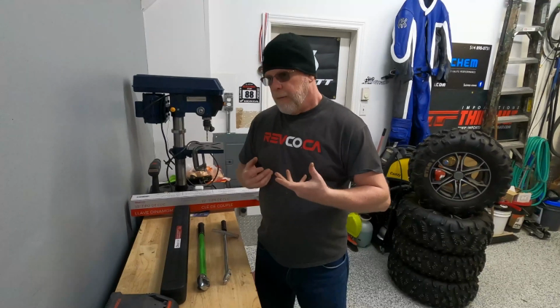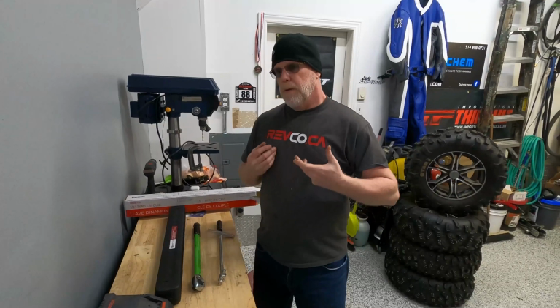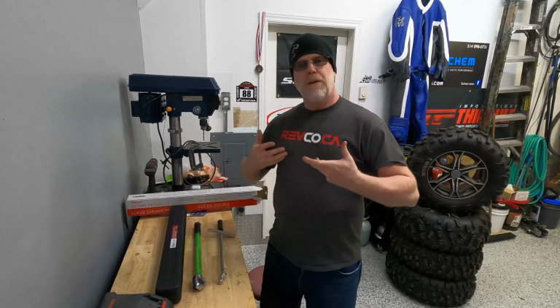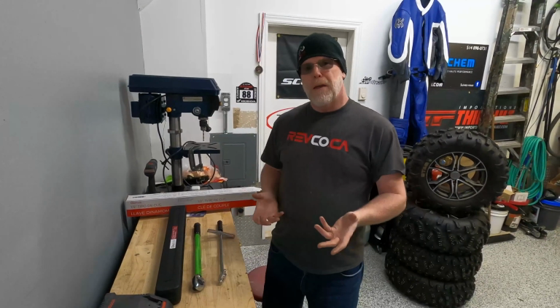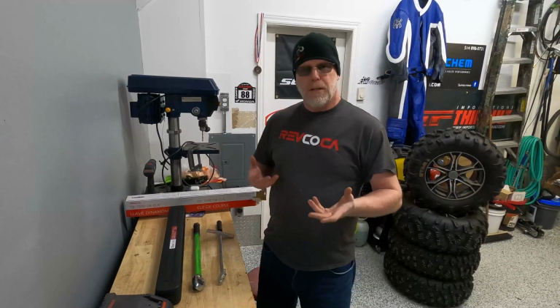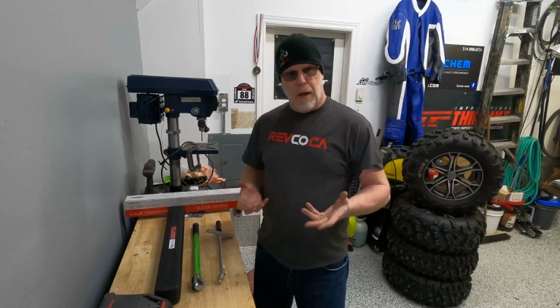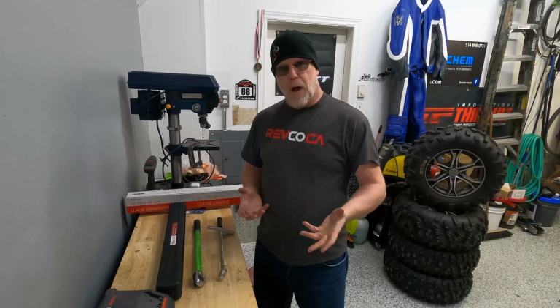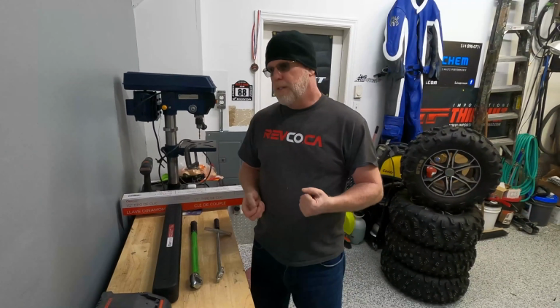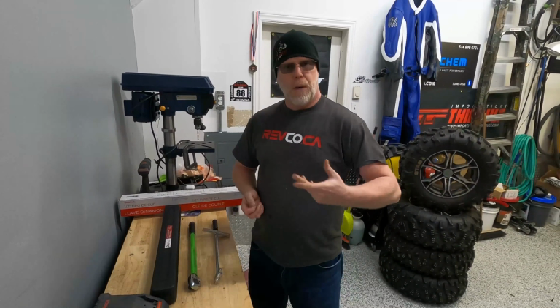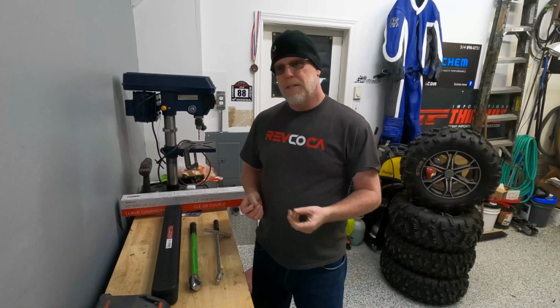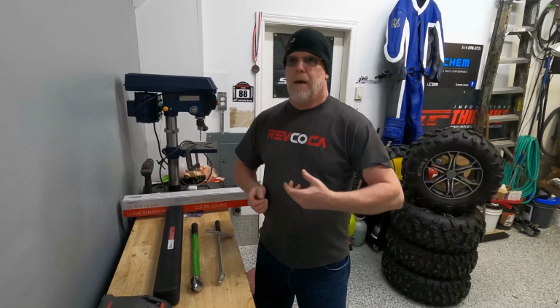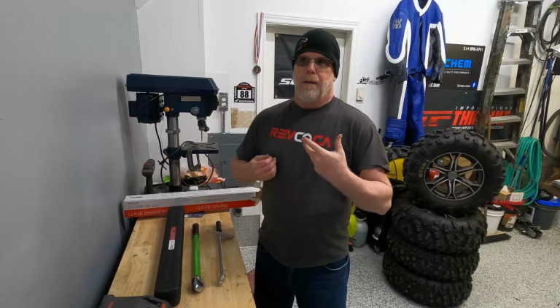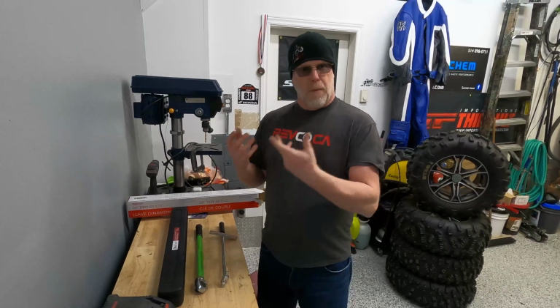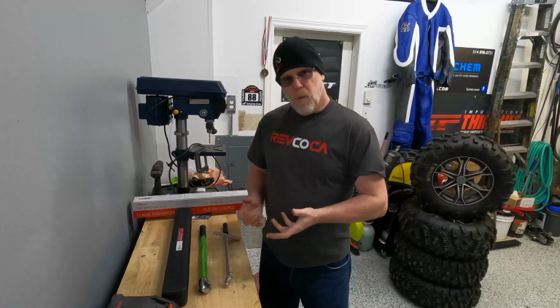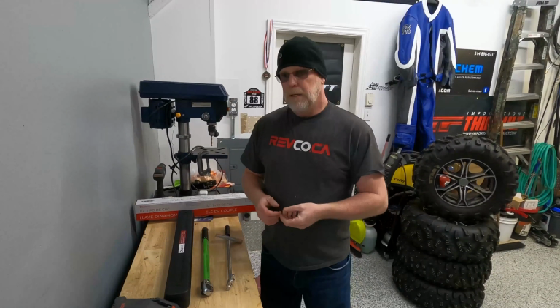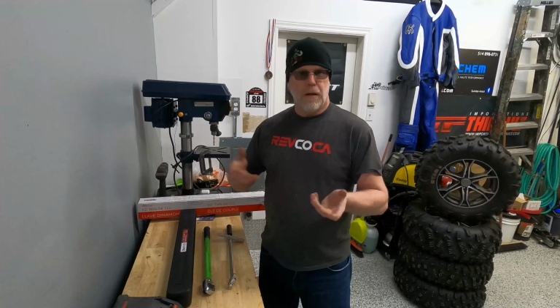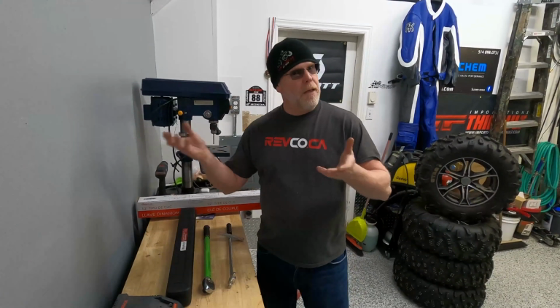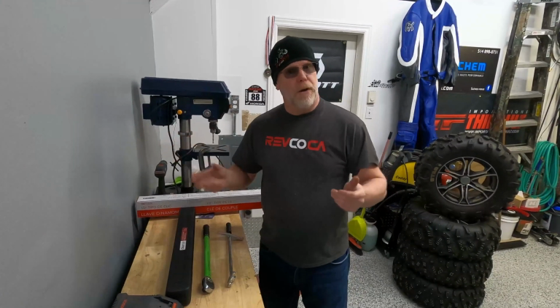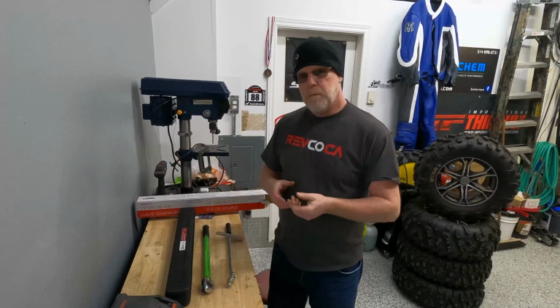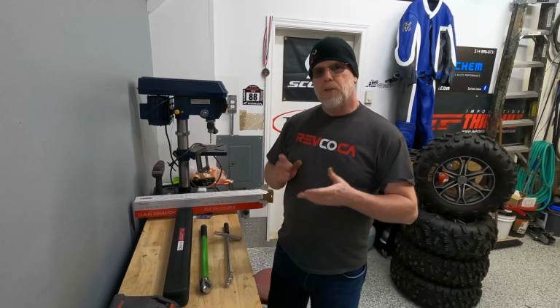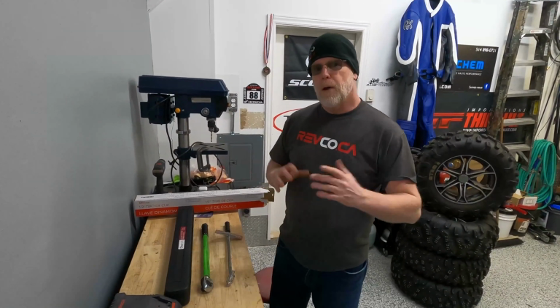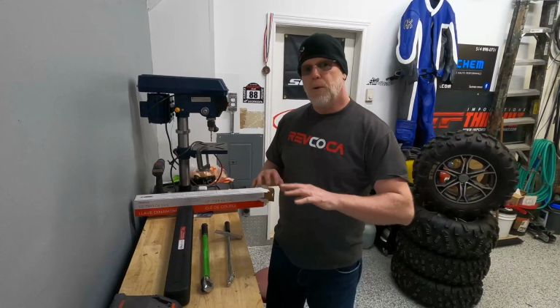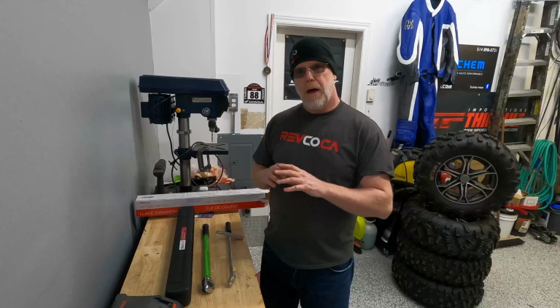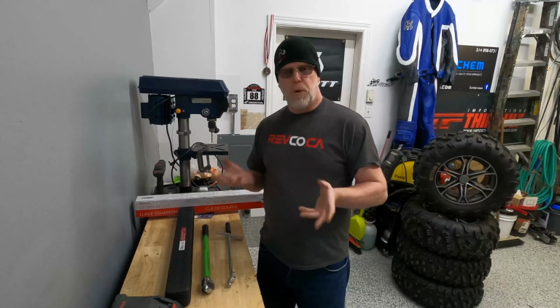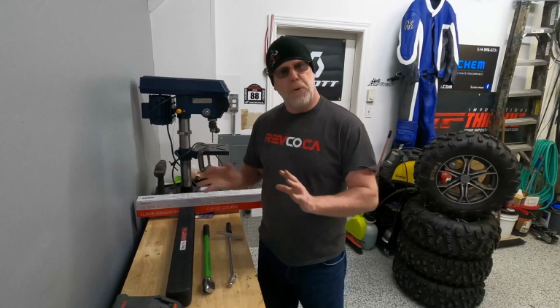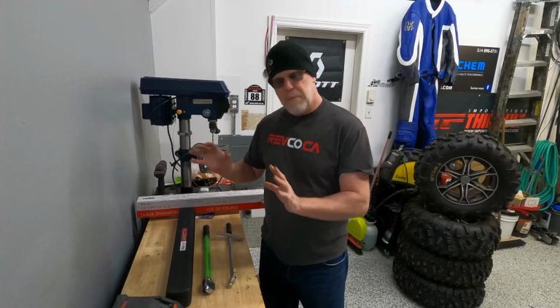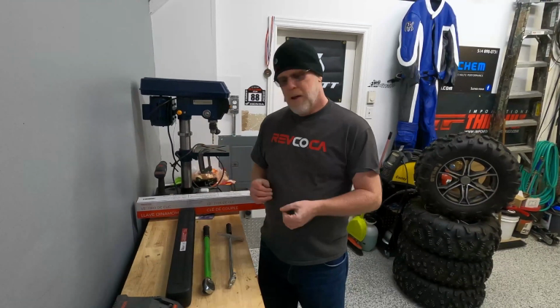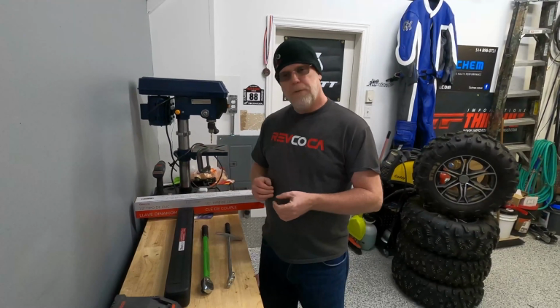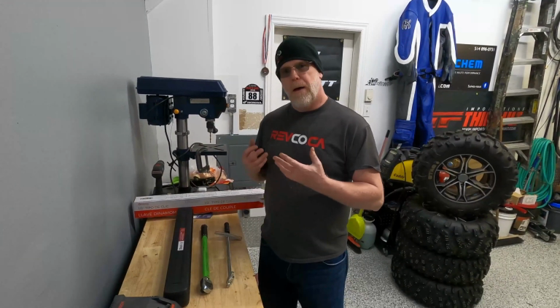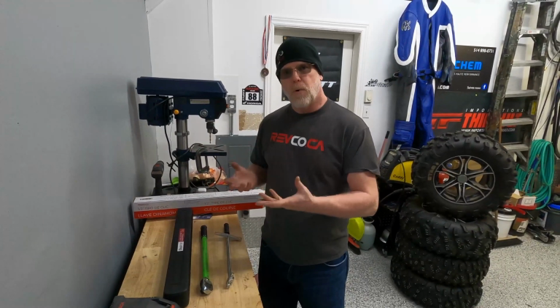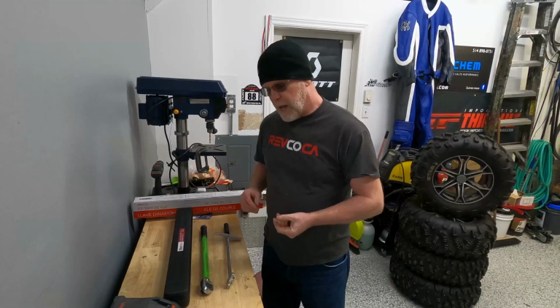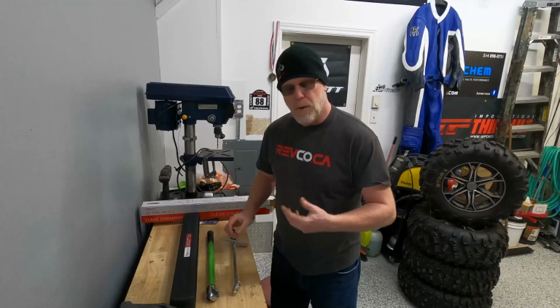There are different categories of these products — some cheaper ones, some high-end ones, and some in-betweeners. Today I'm going to show you the three types of torque wrenches that I use.